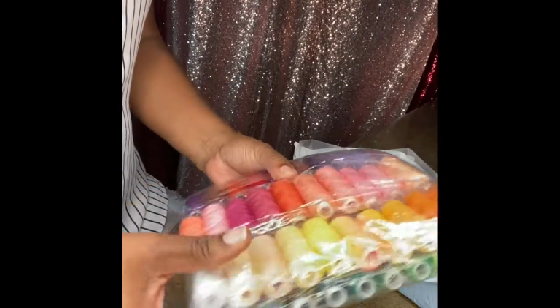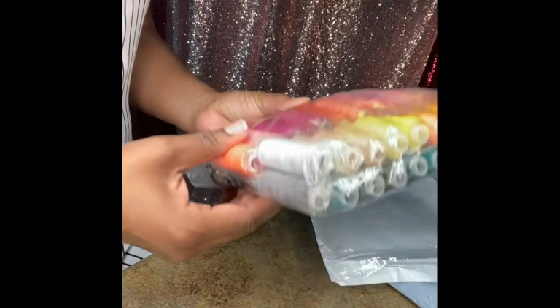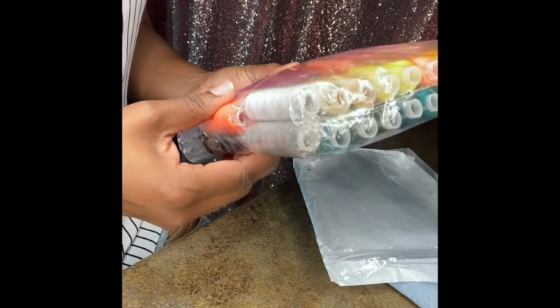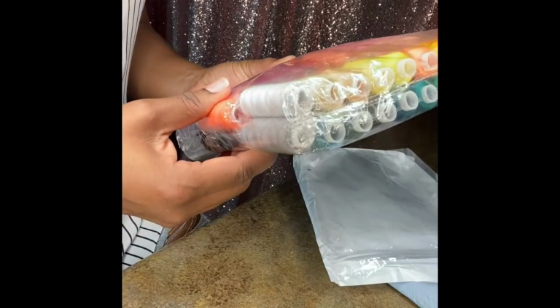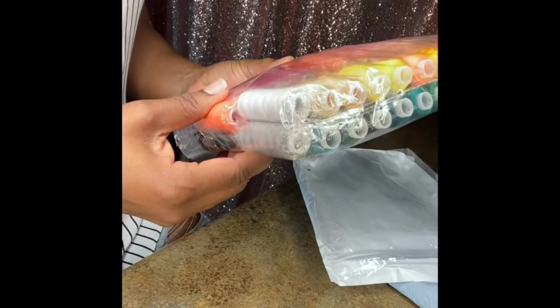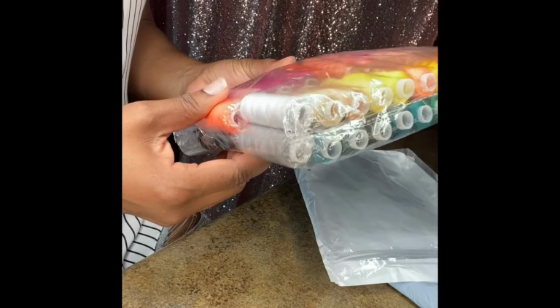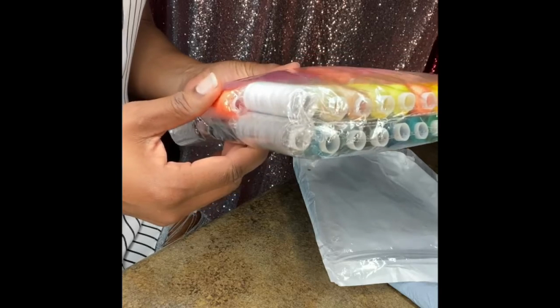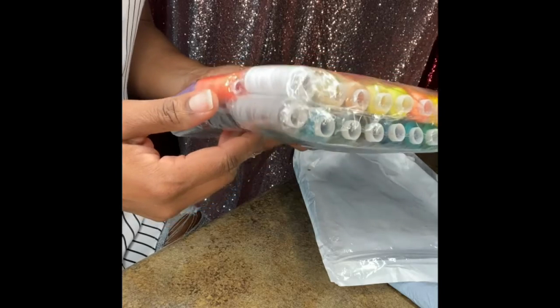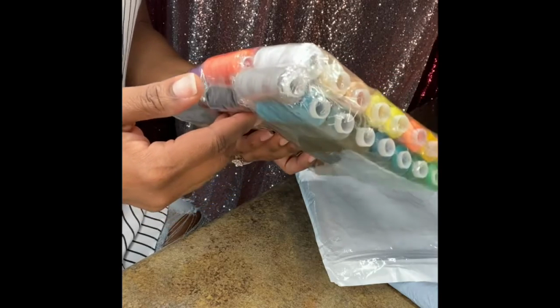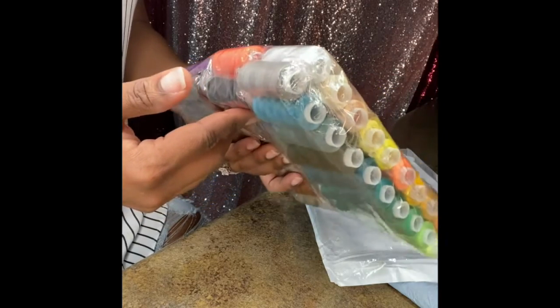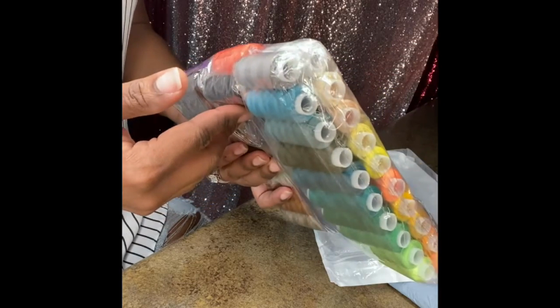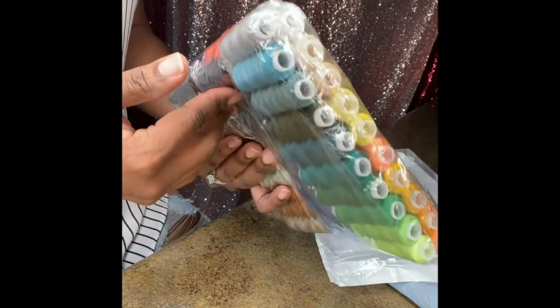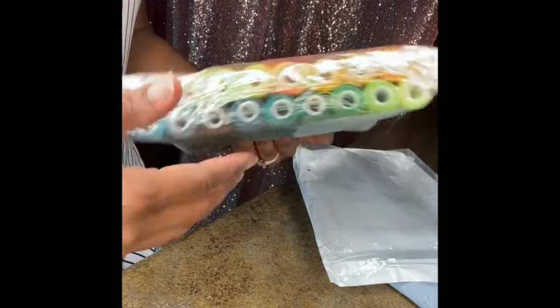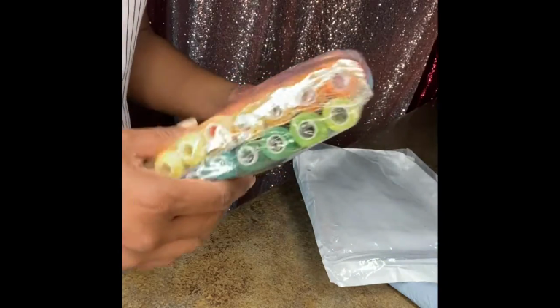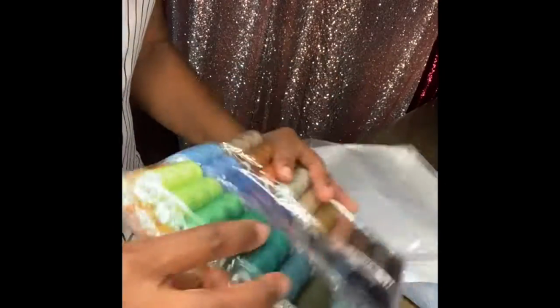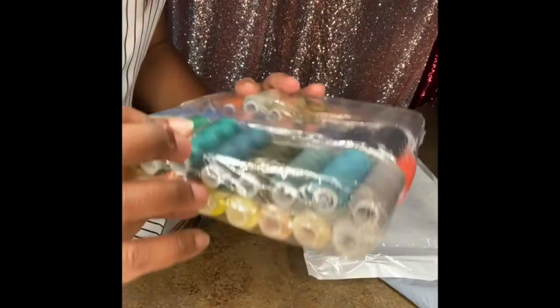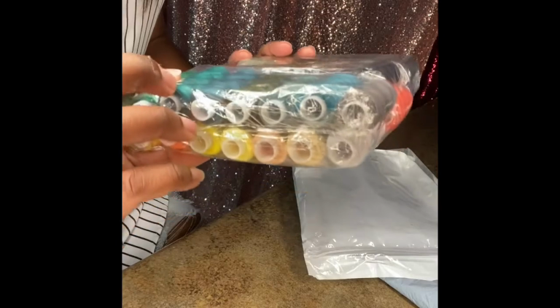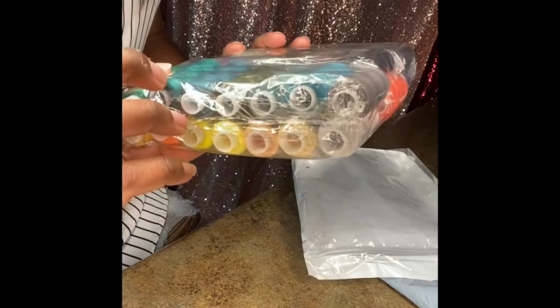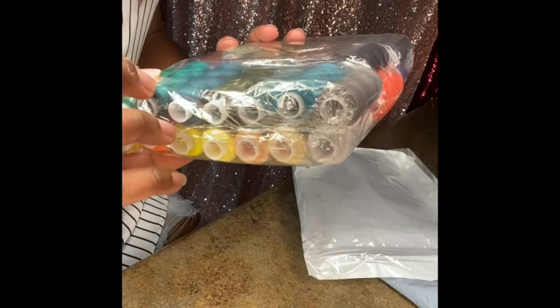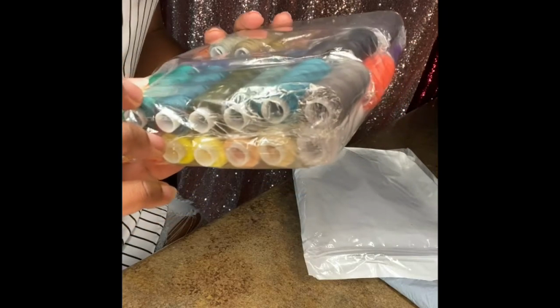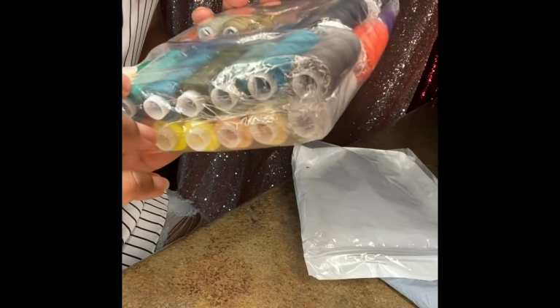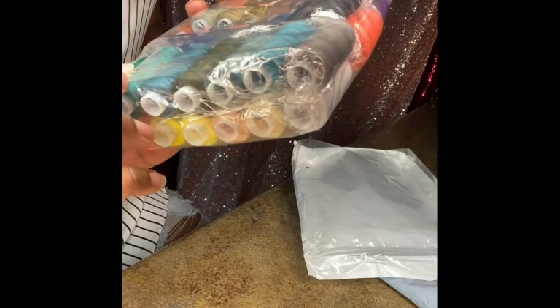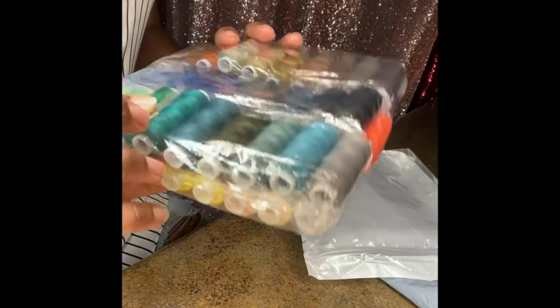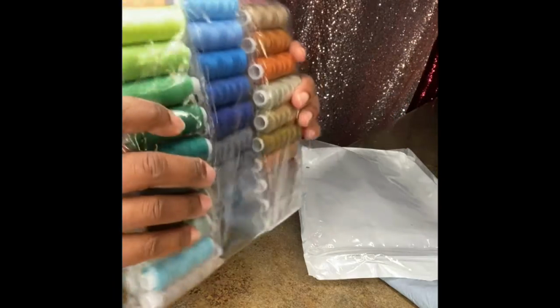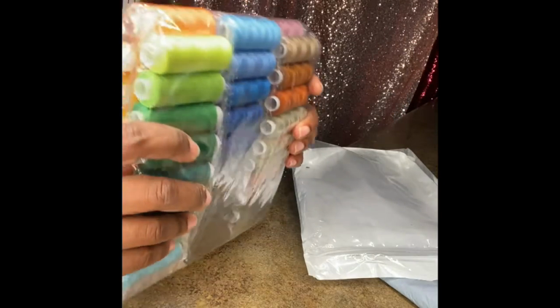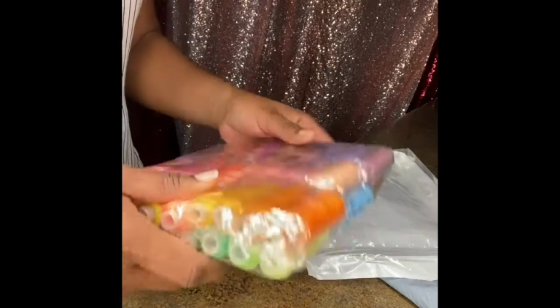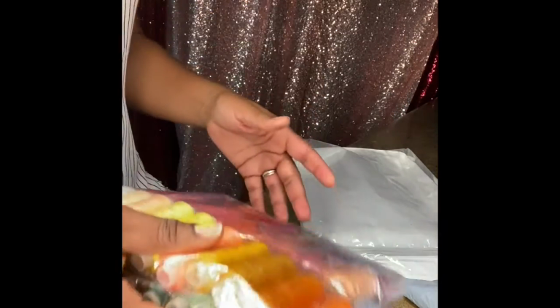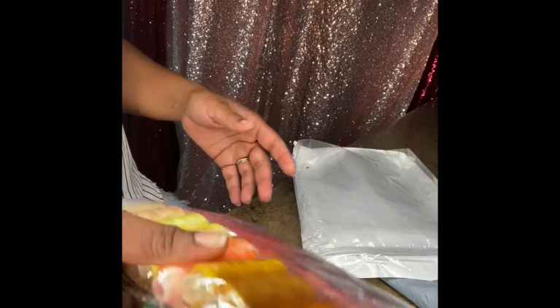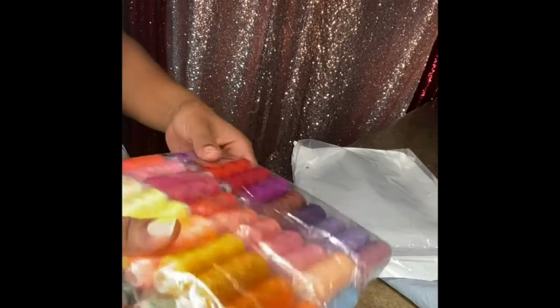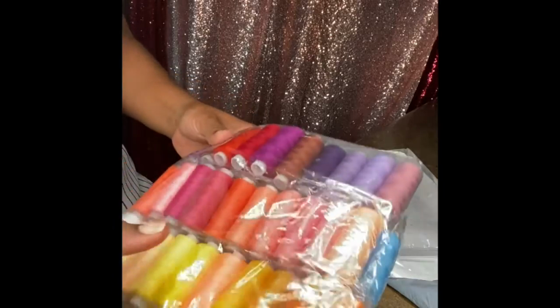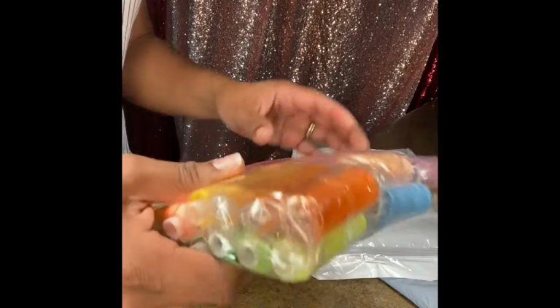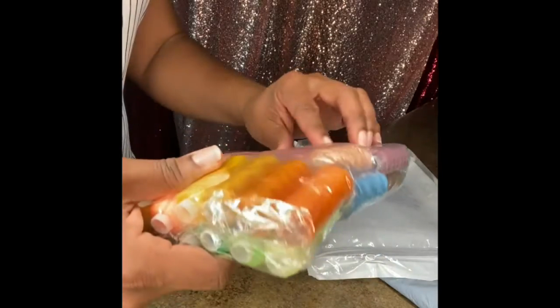No two are the same, but this thread is kind of thick. It doesn't really look — I don't know — it just looks really, really thick to be sewing thread. But let's check it out.